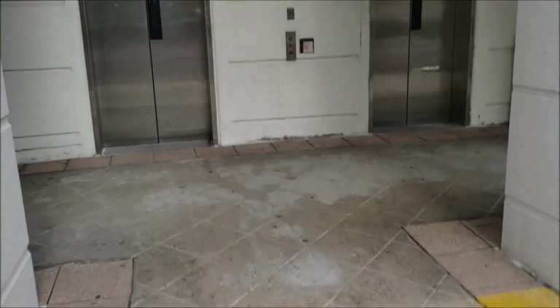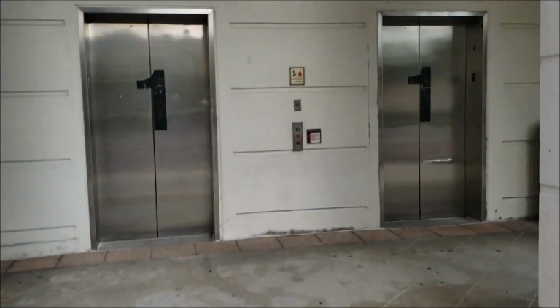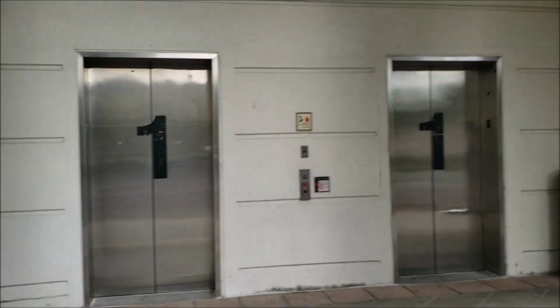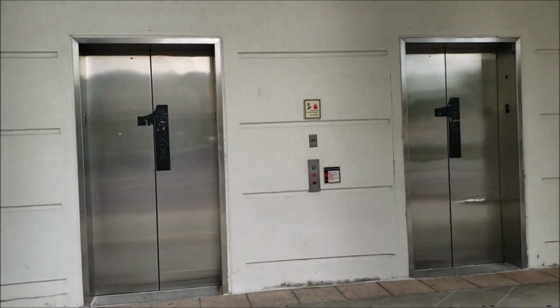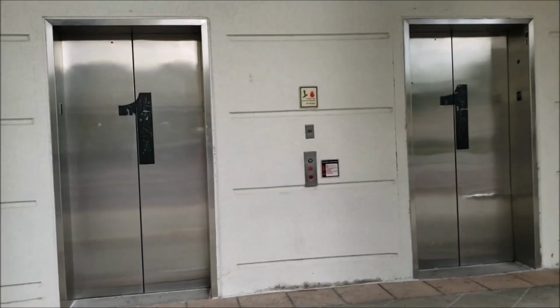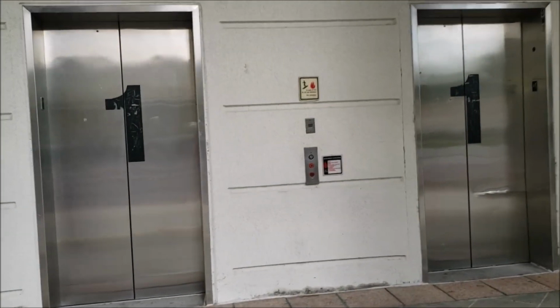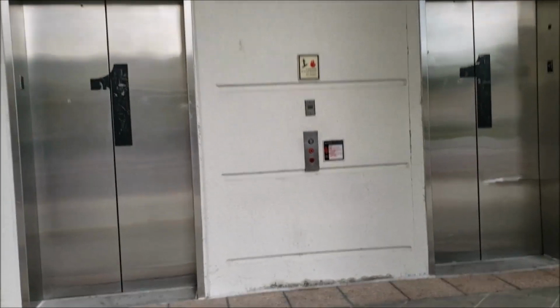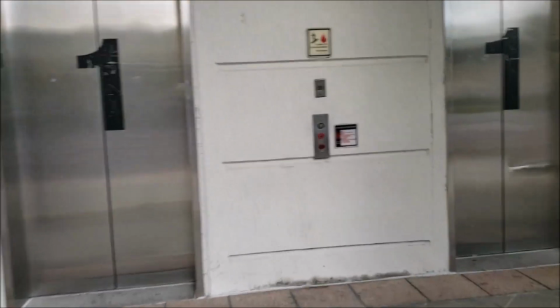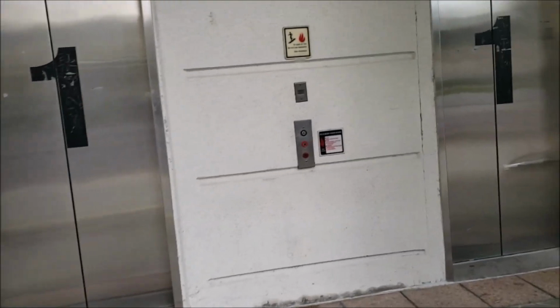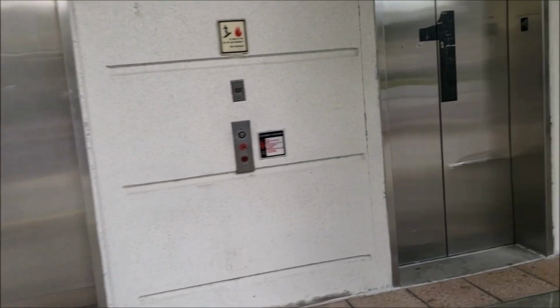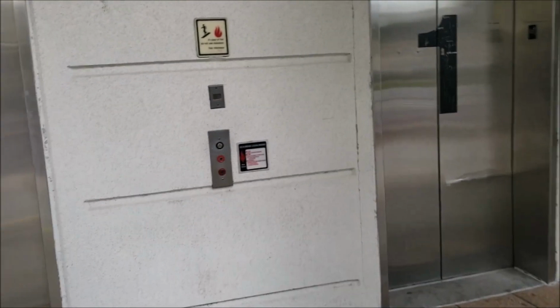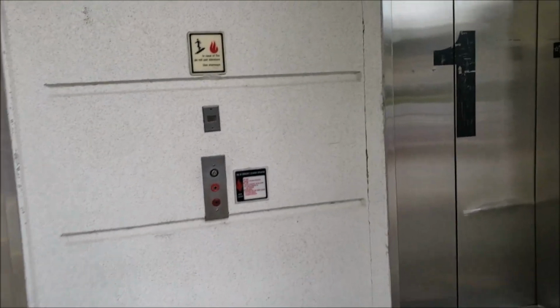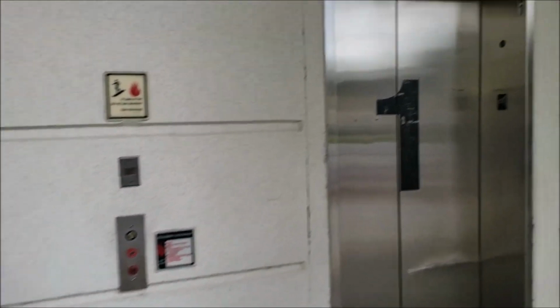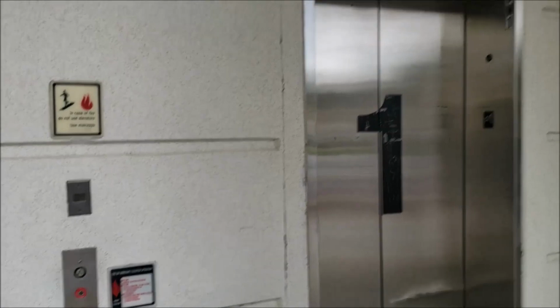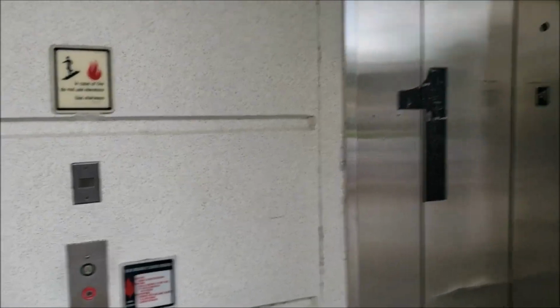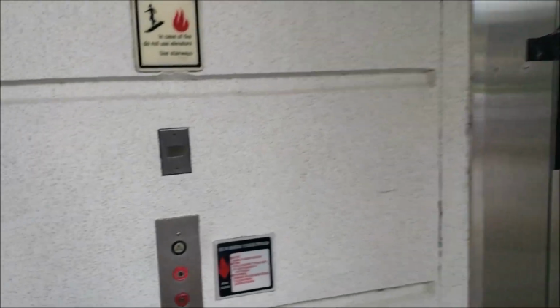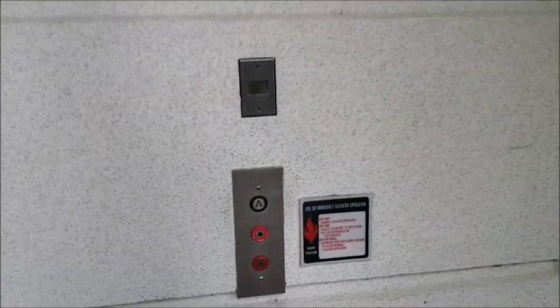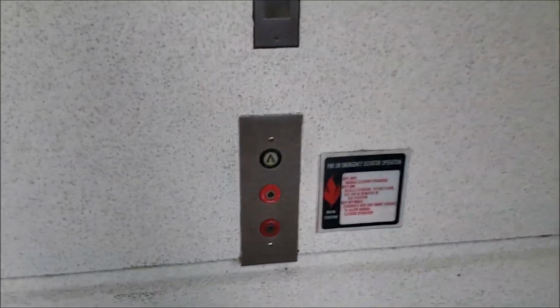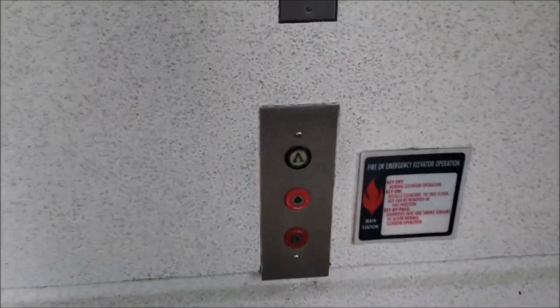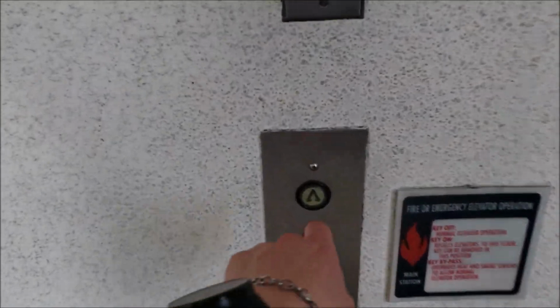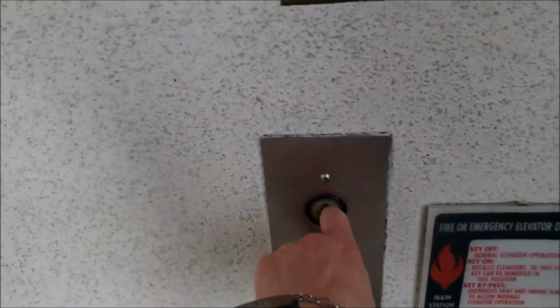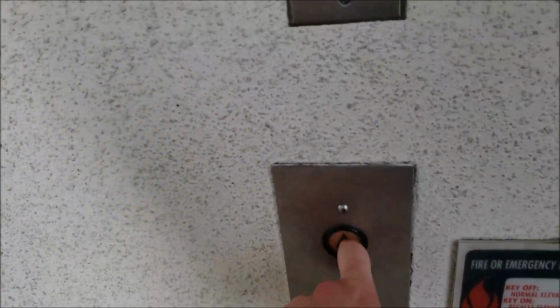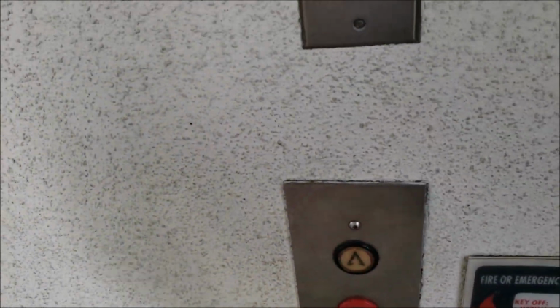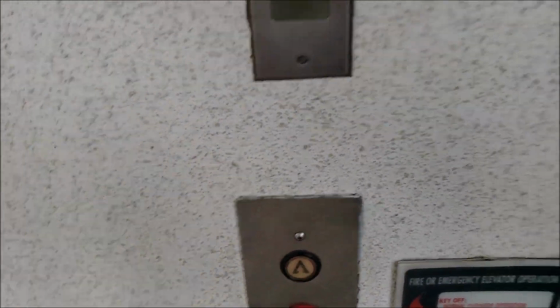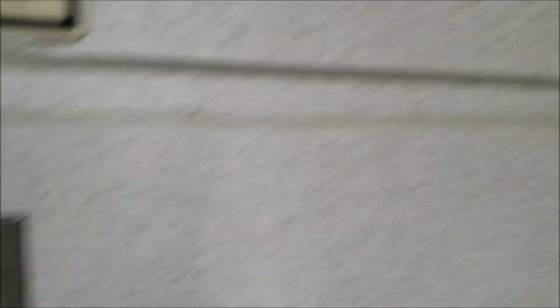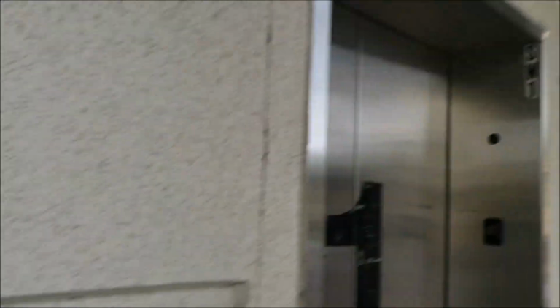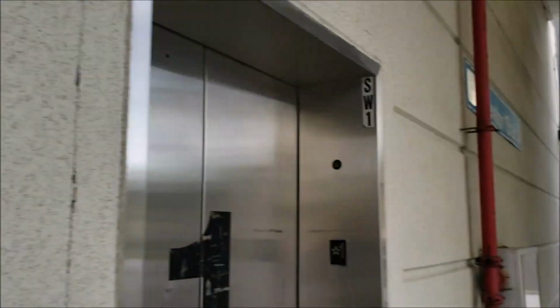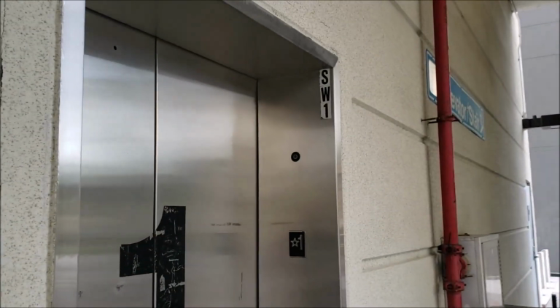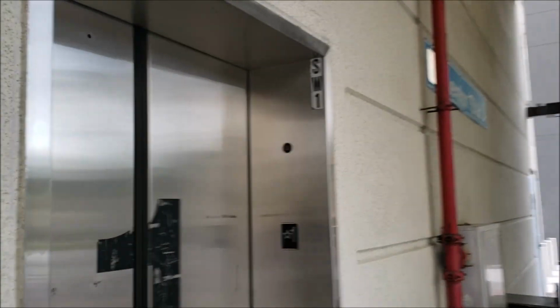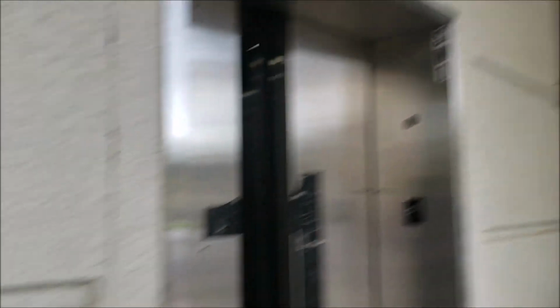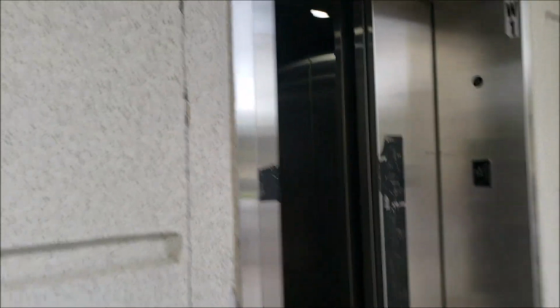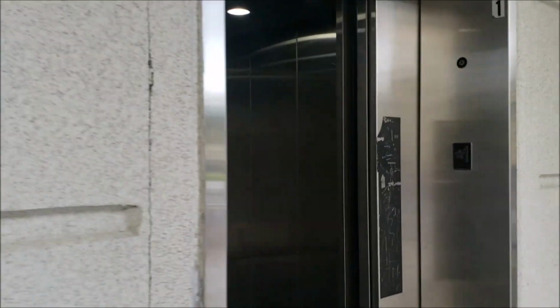These are the elevators at a parking garage in Tampa, Florida. There are multiple banks here. This is the southwest bank.